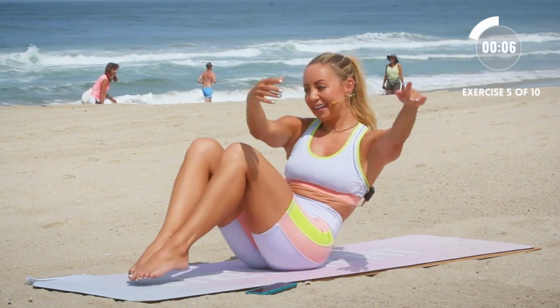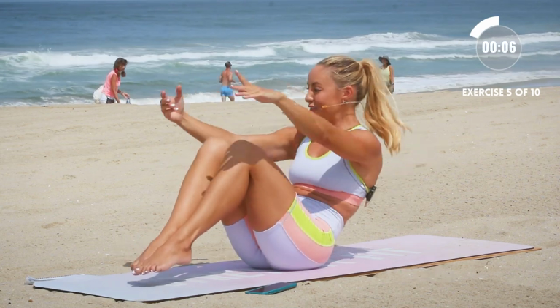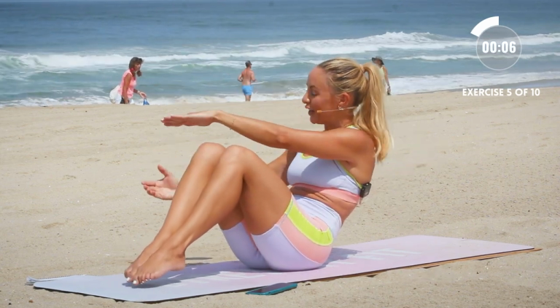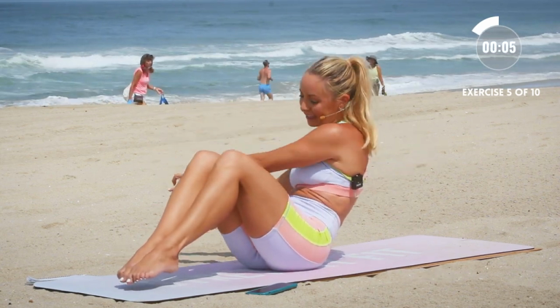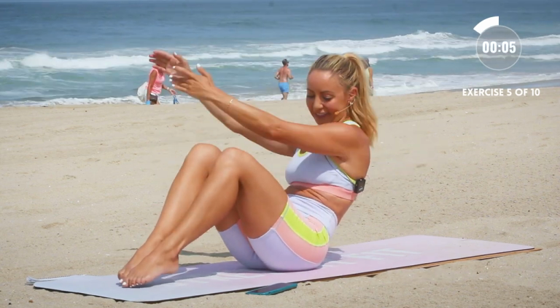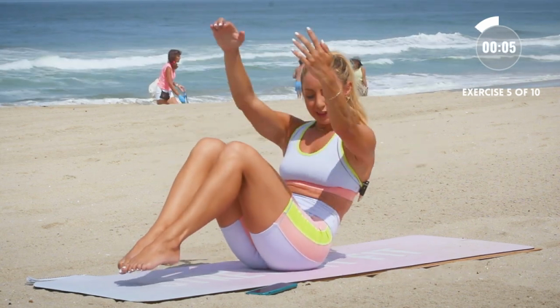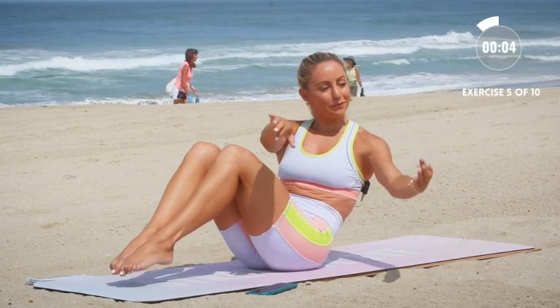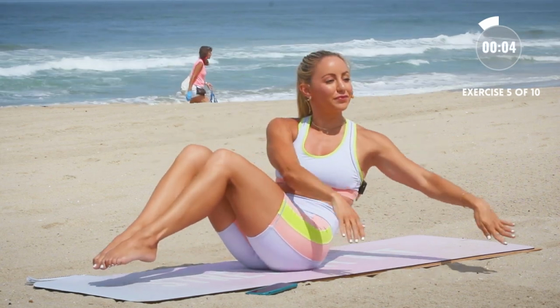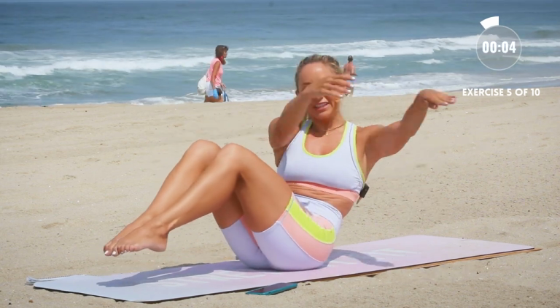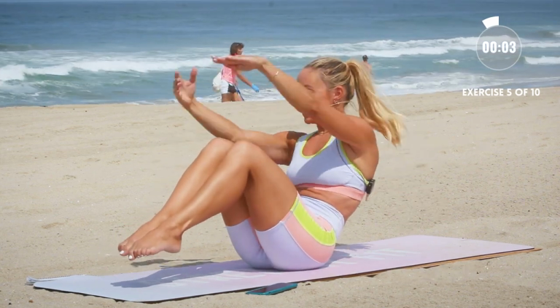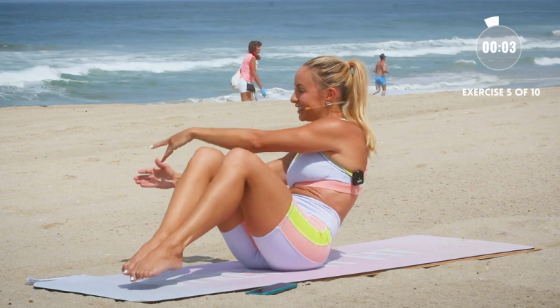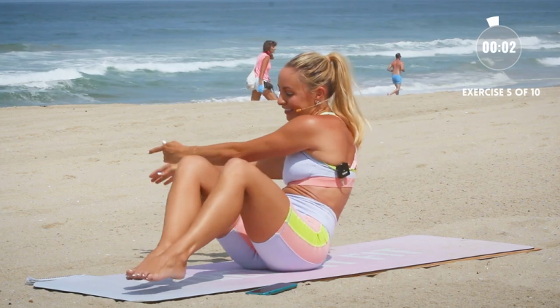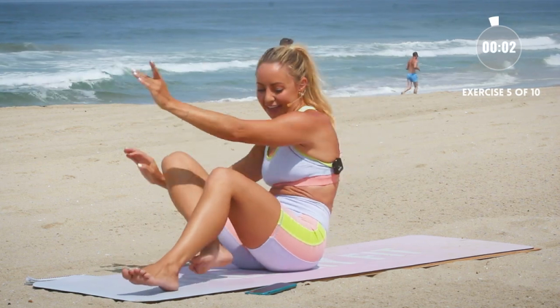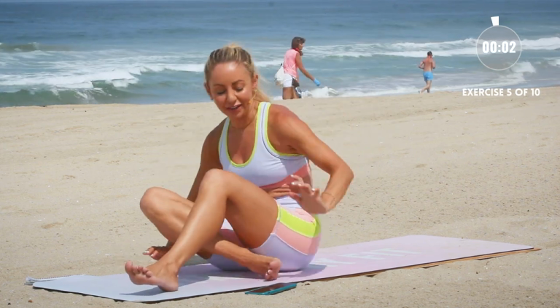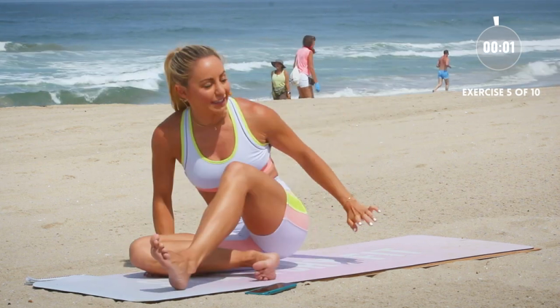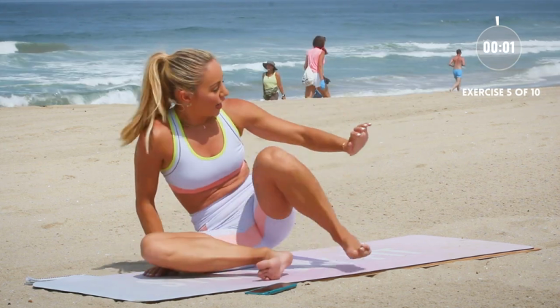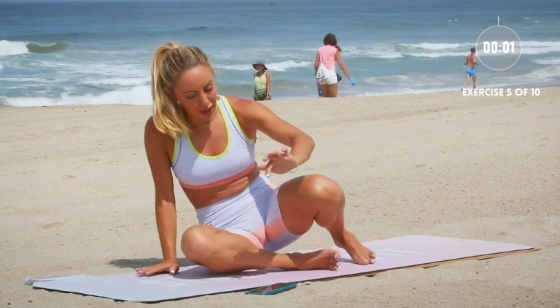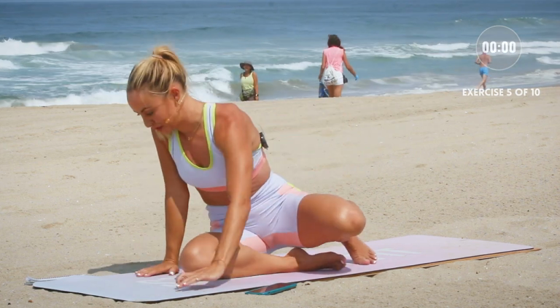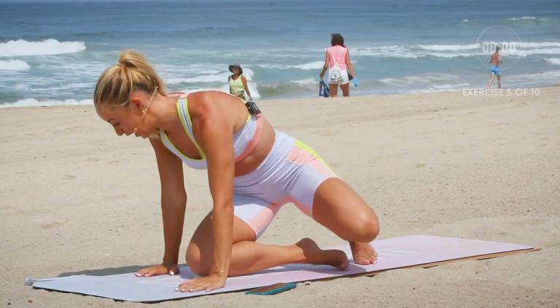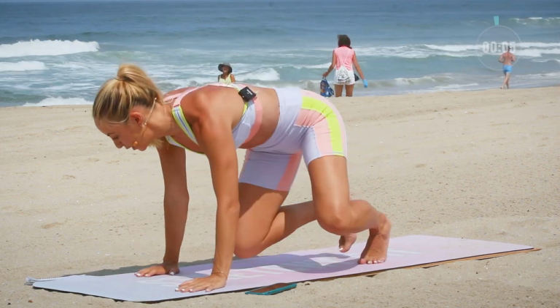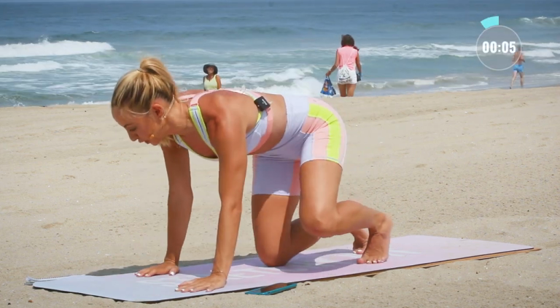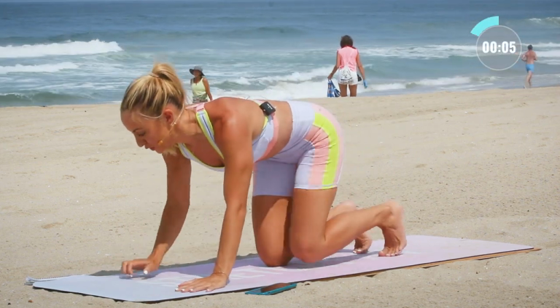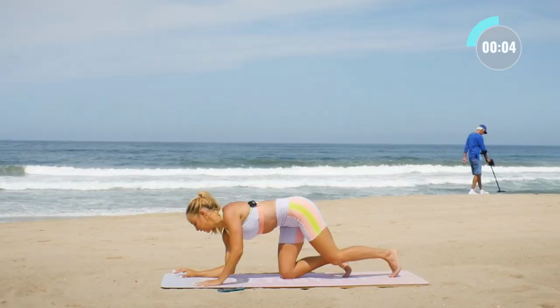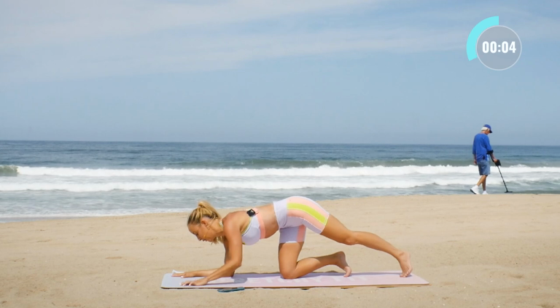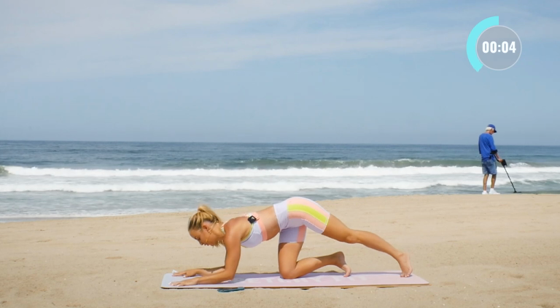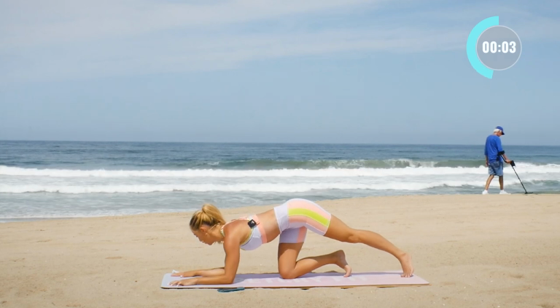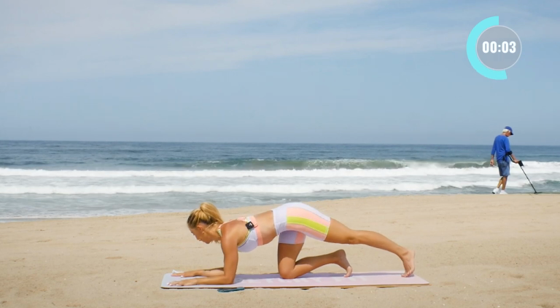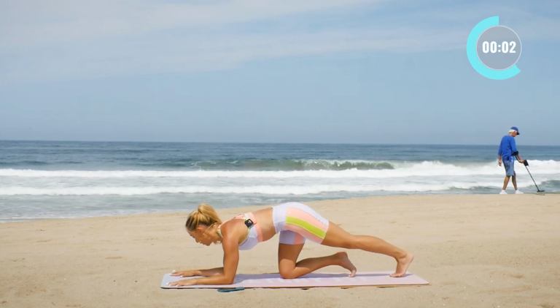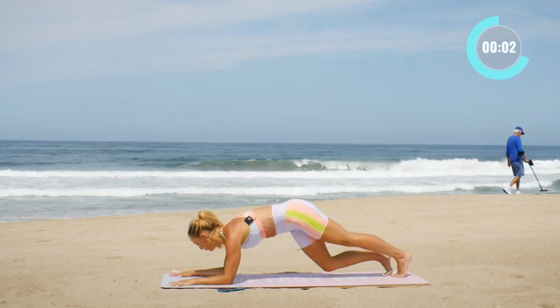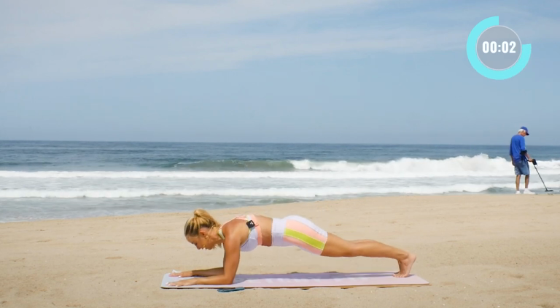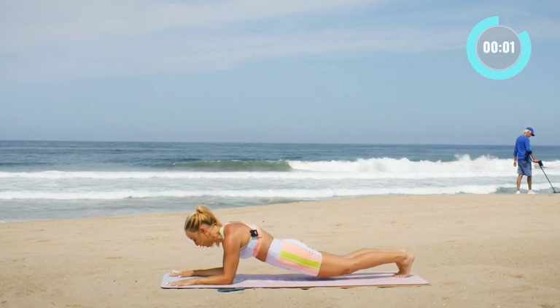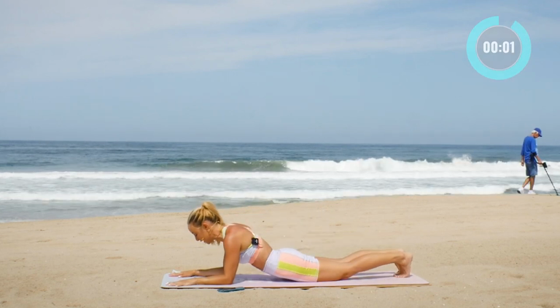Getting so strong. And rest. Come on to your elbows. We're gonna do sphinx pose to forearm plank.